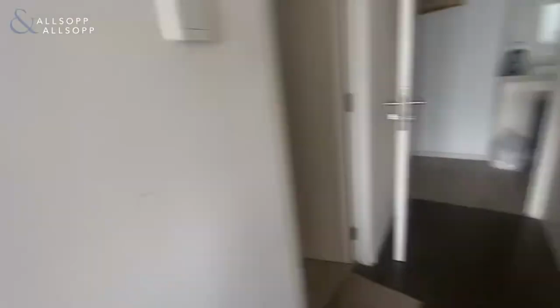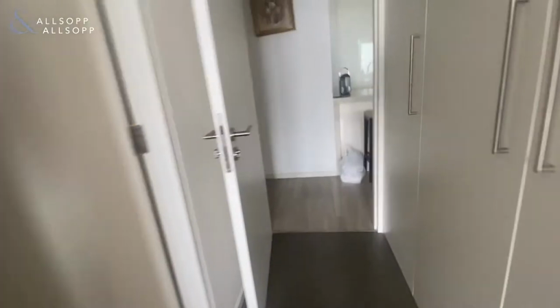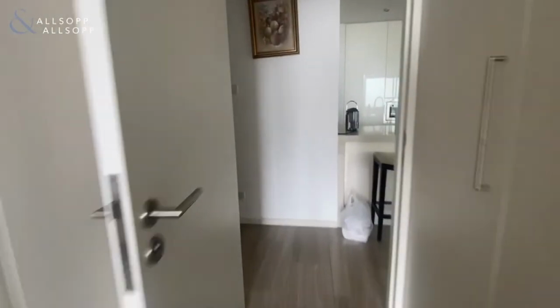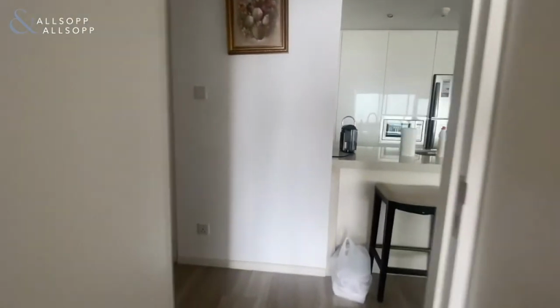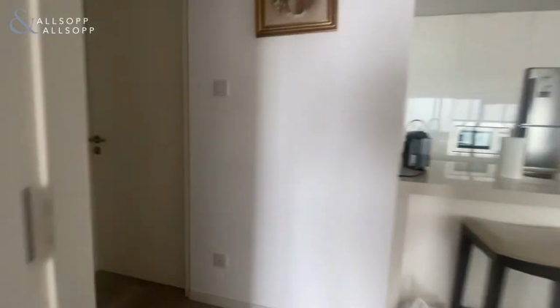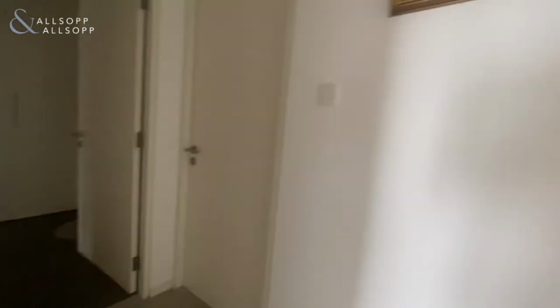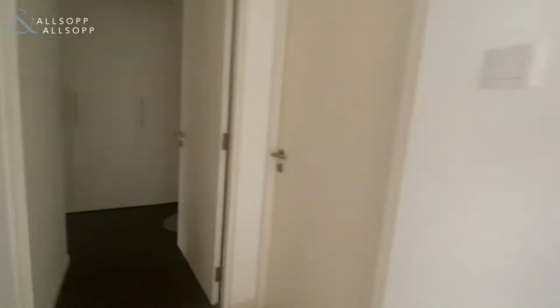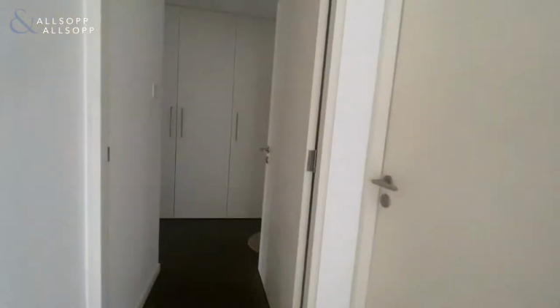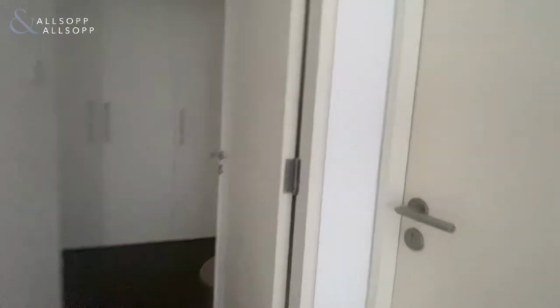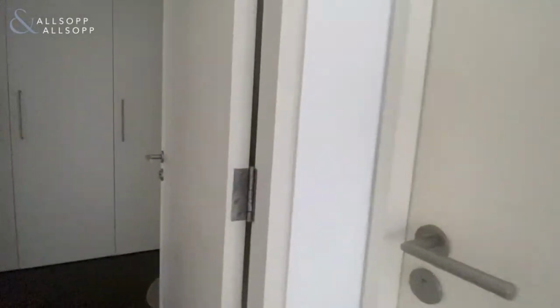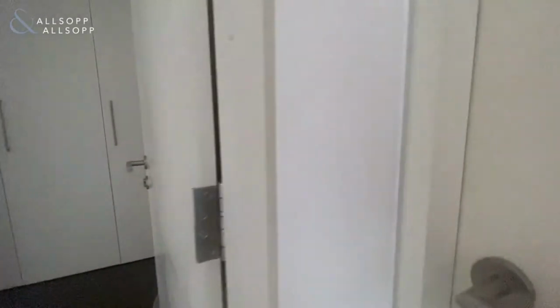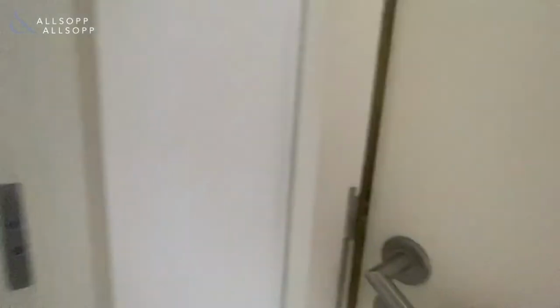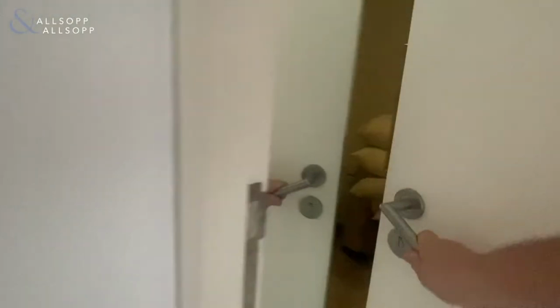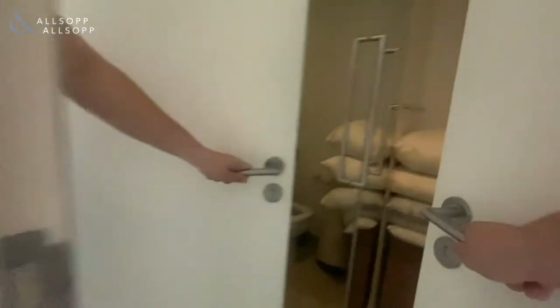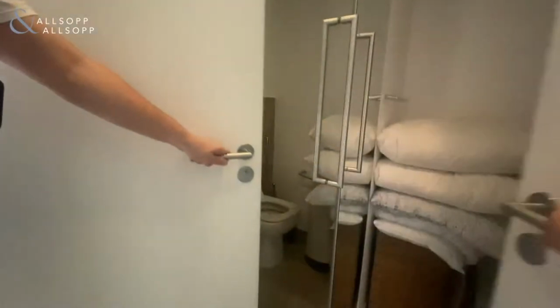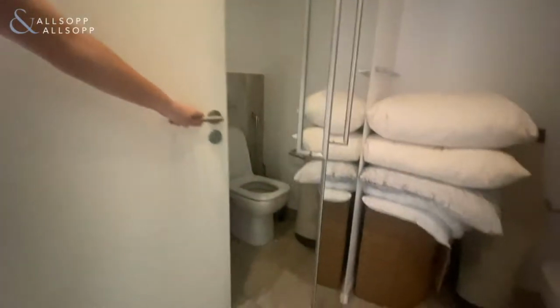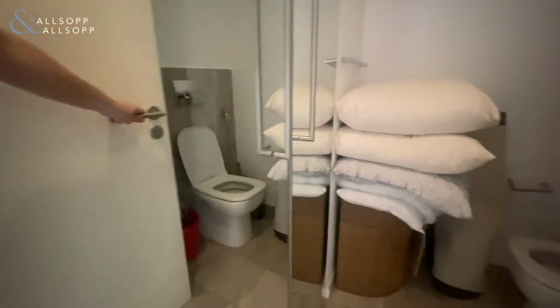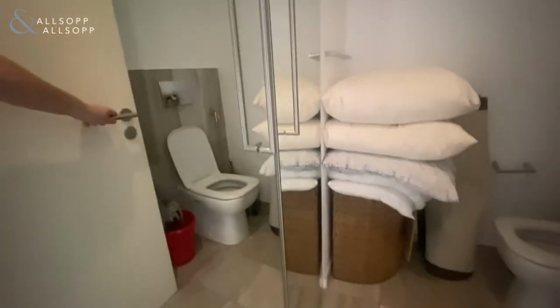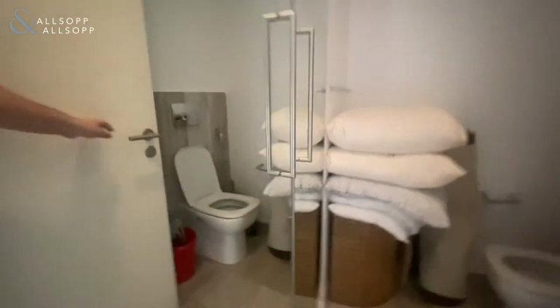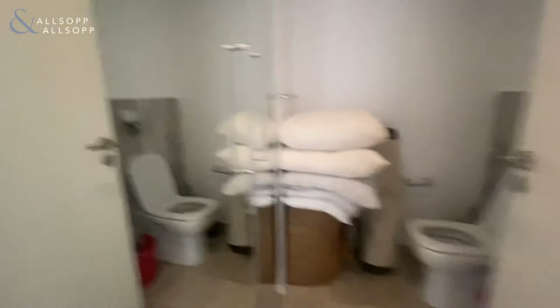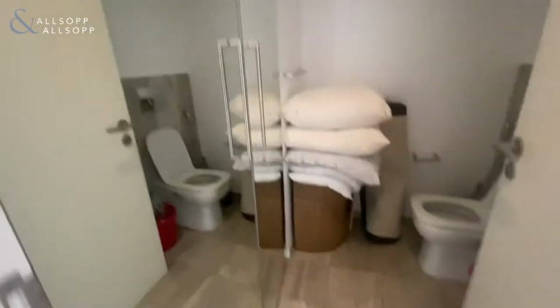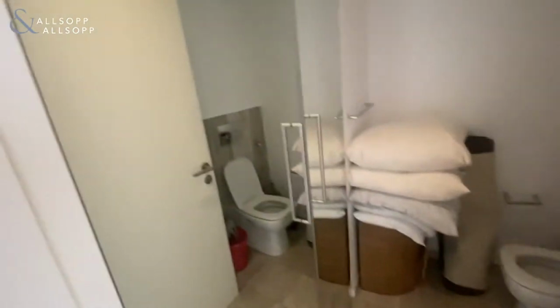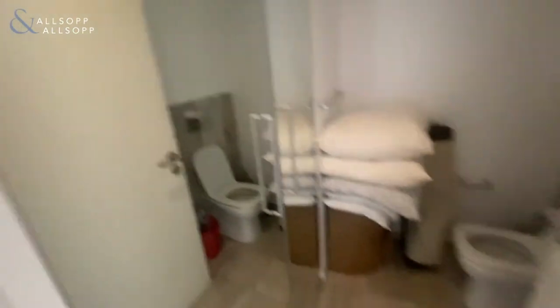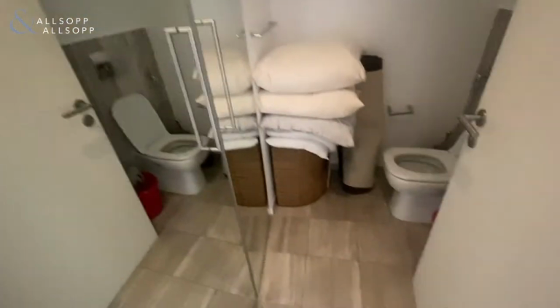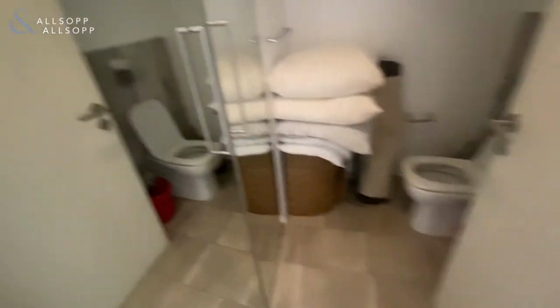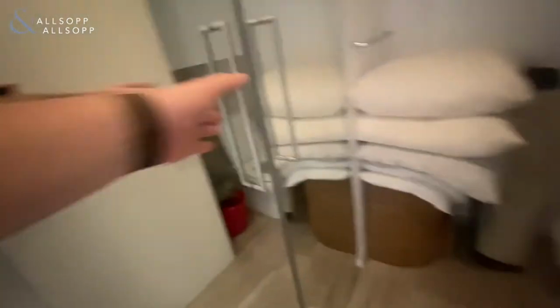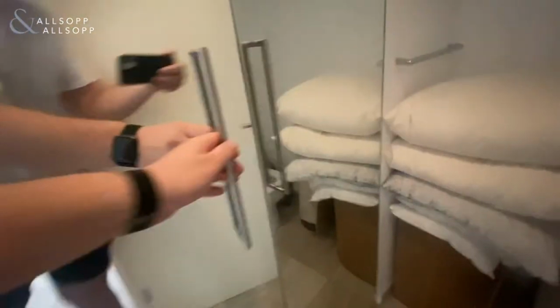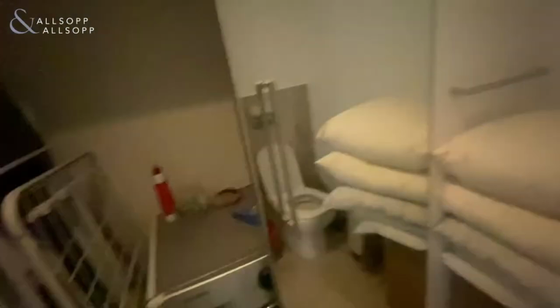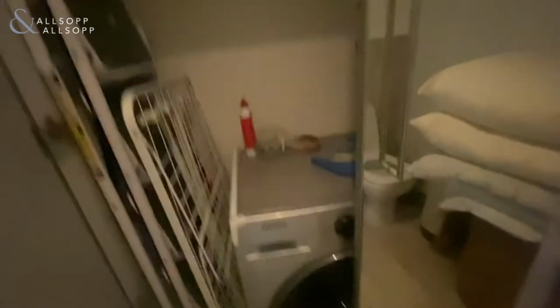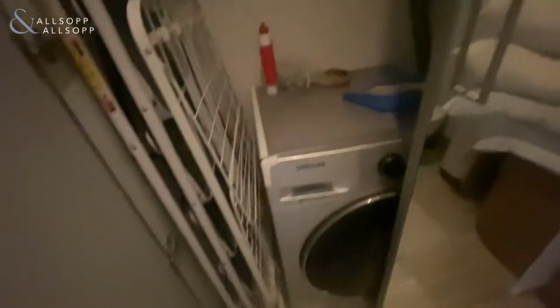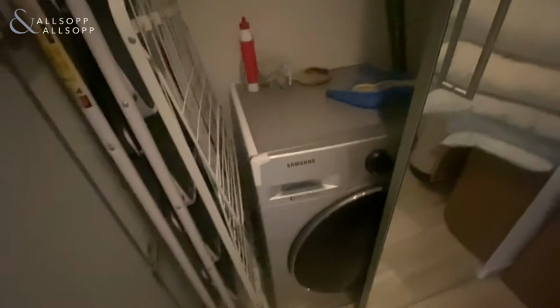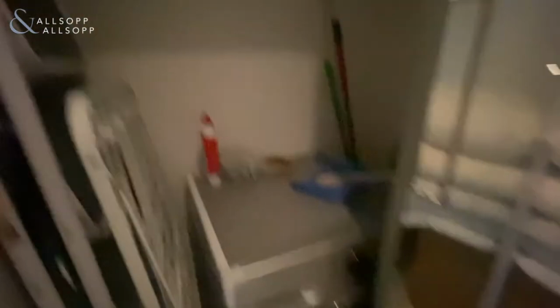Making our way down to the right, you've got the guest bathroom in here, and also storage with your washing machine too.